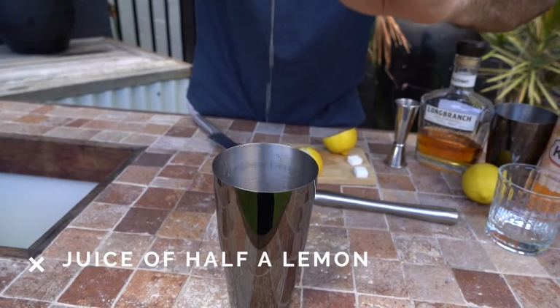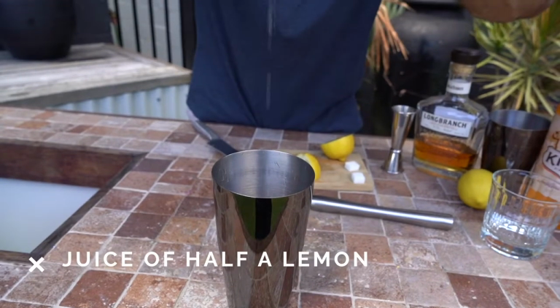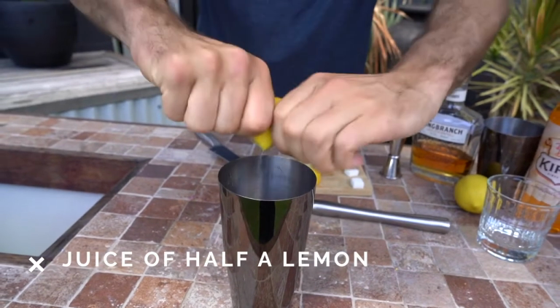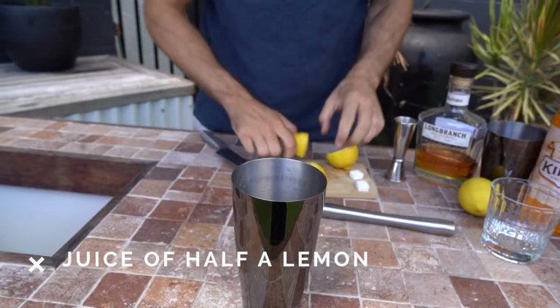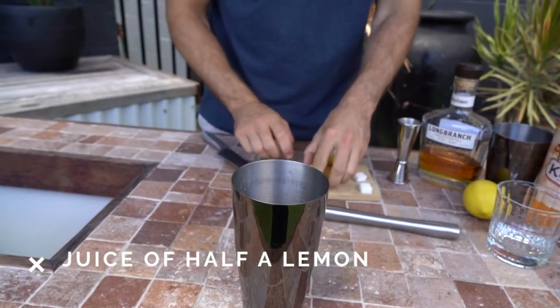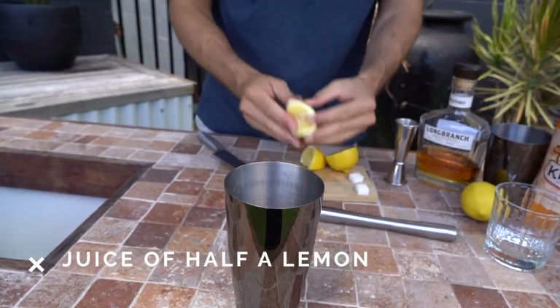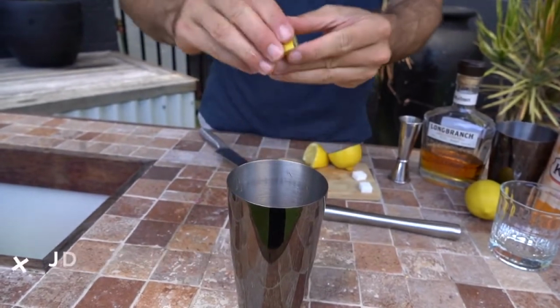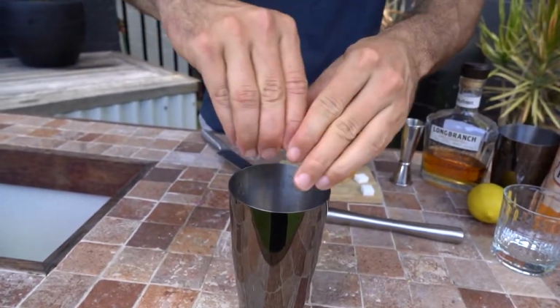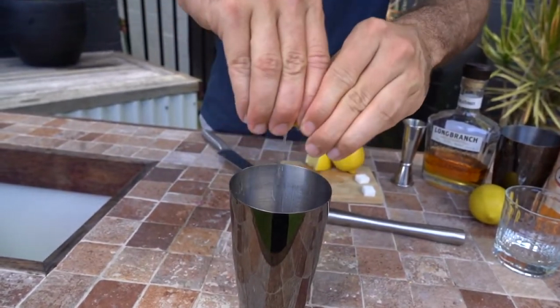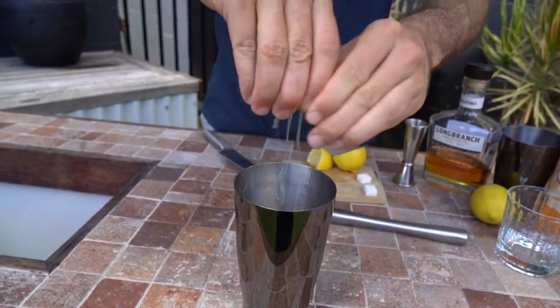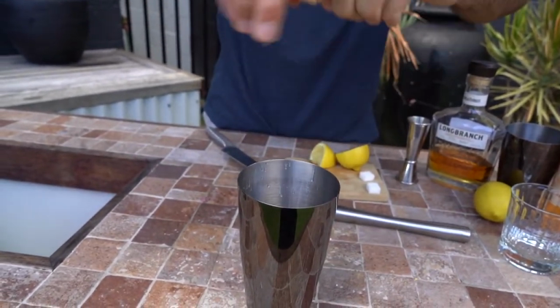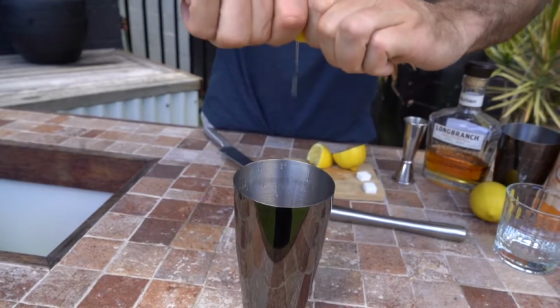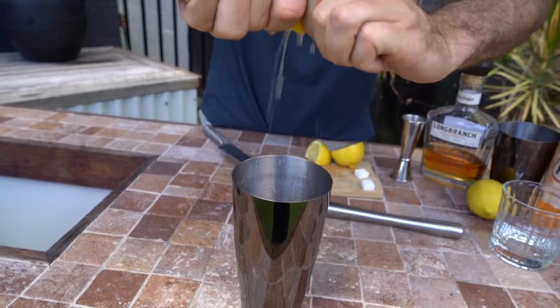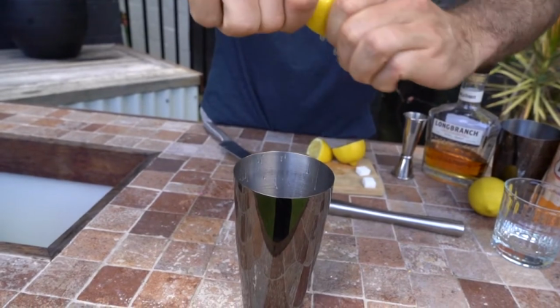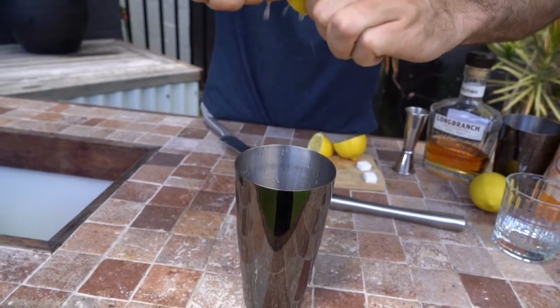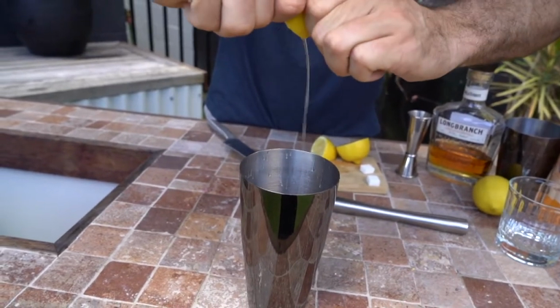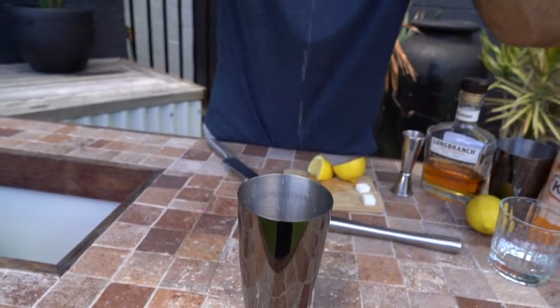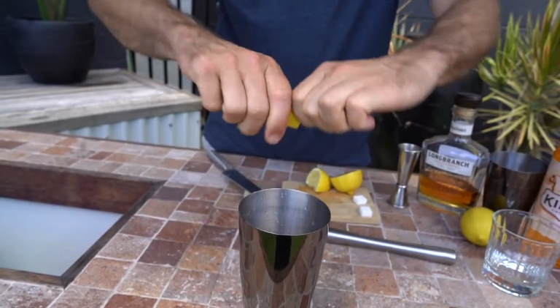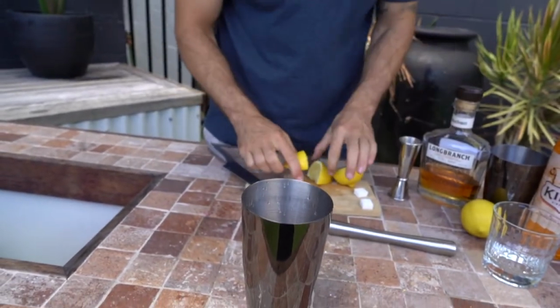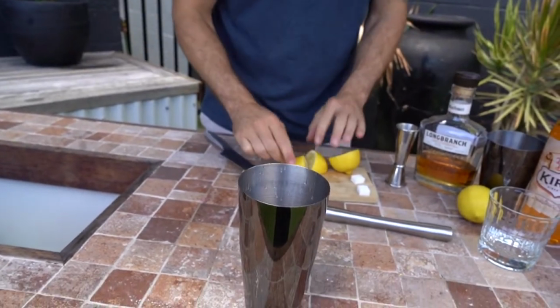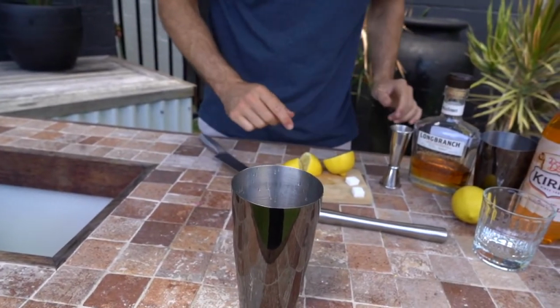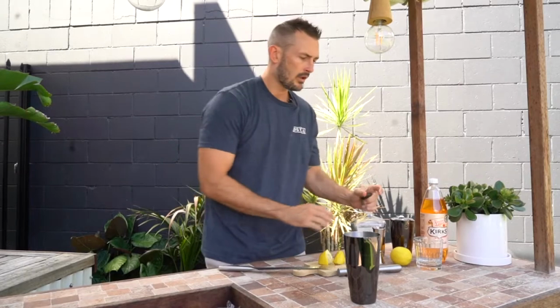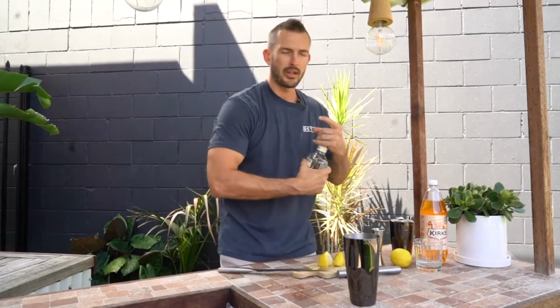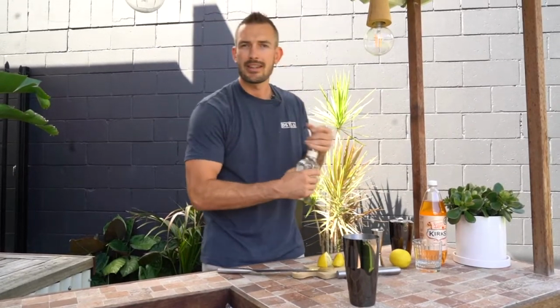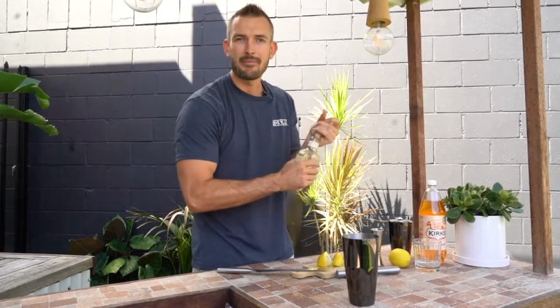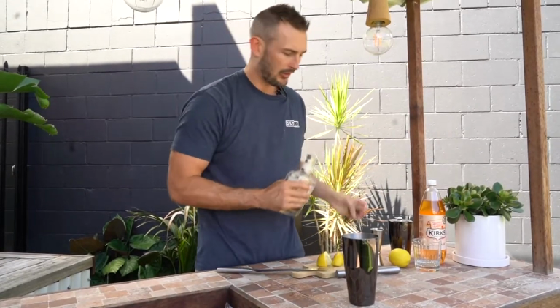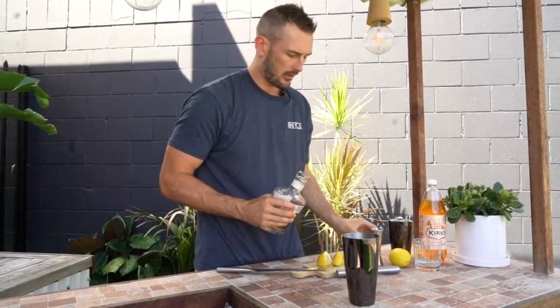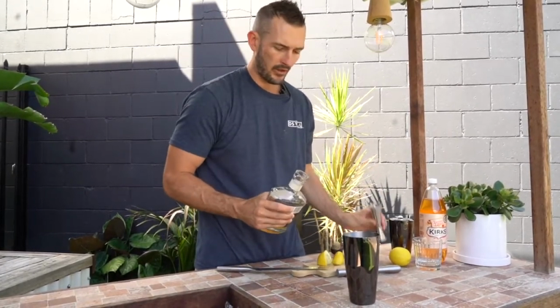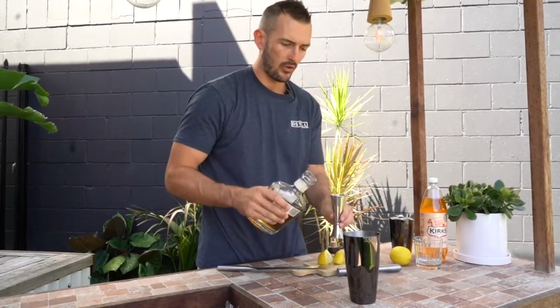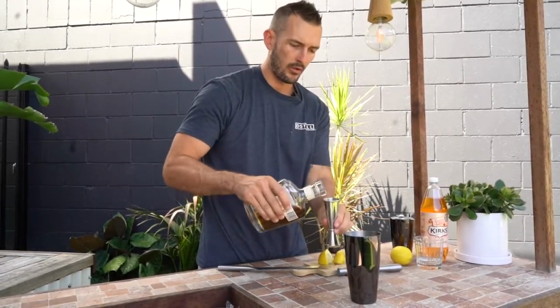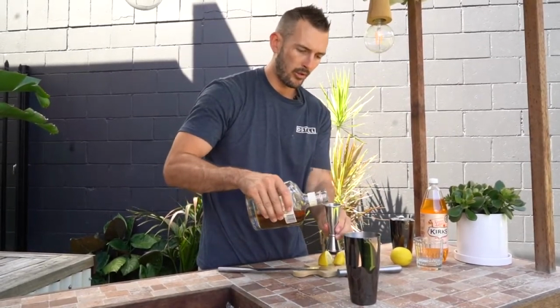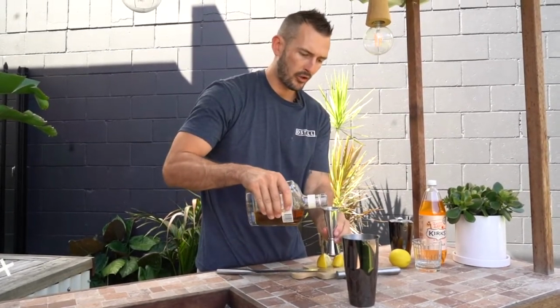Don't worry about the seeds that are dropping in because we're going to use a hawthorn strainer so the seeds won't come through. There we go. We're going to do 60 ml of your bourbon of choice.